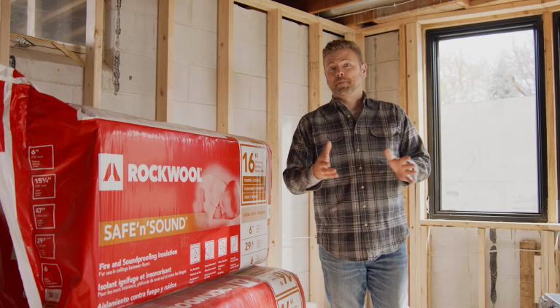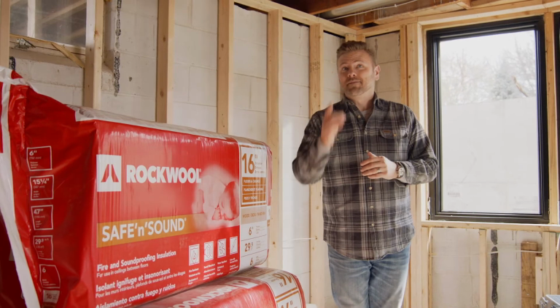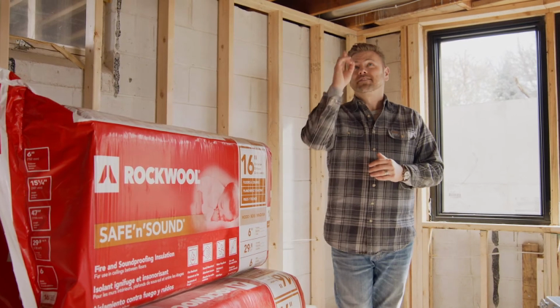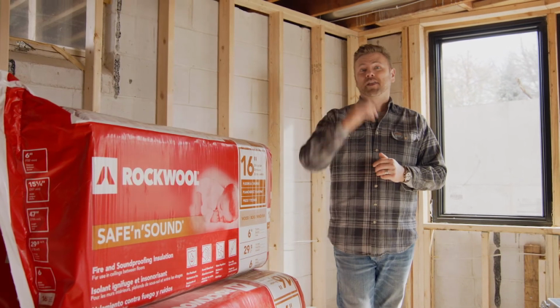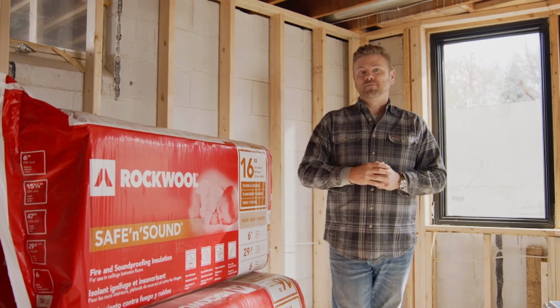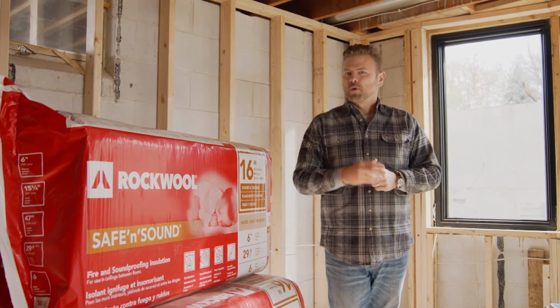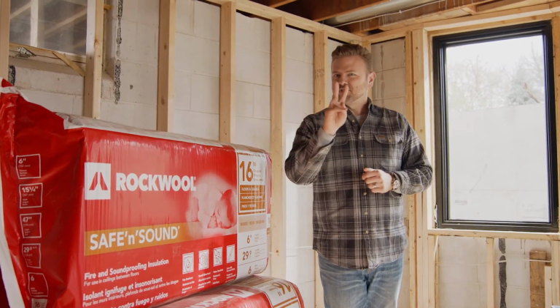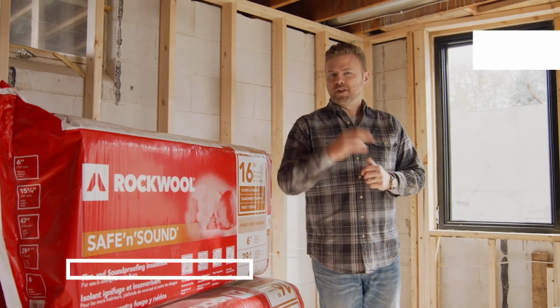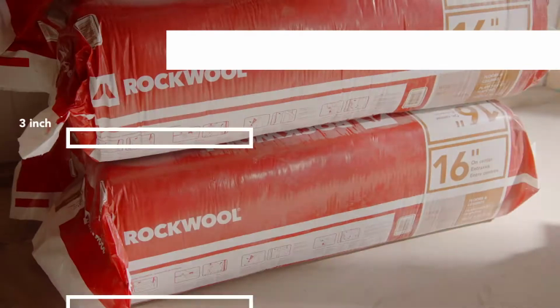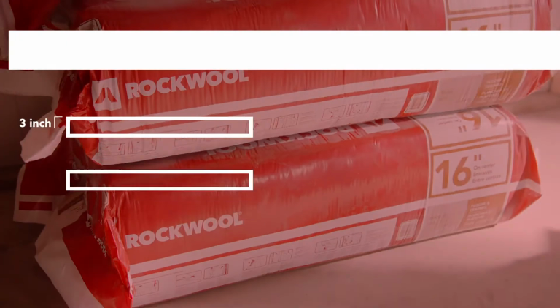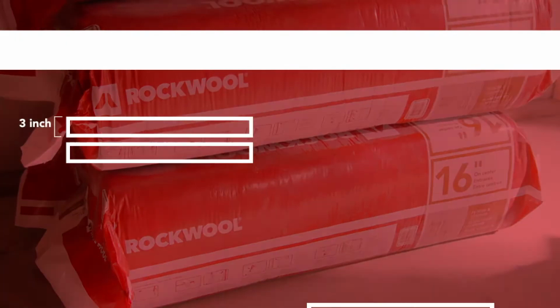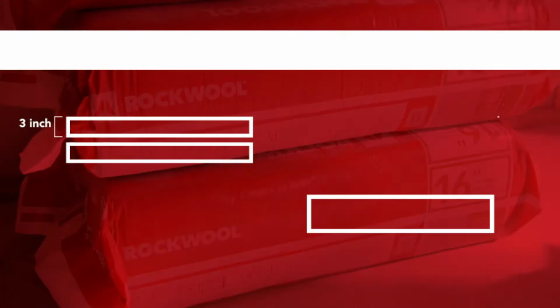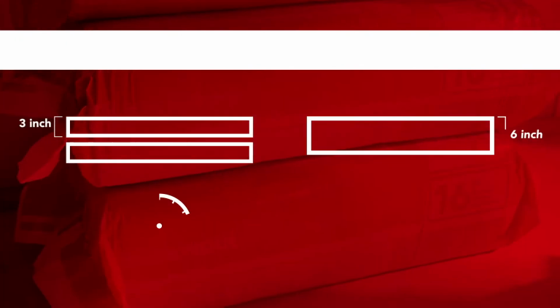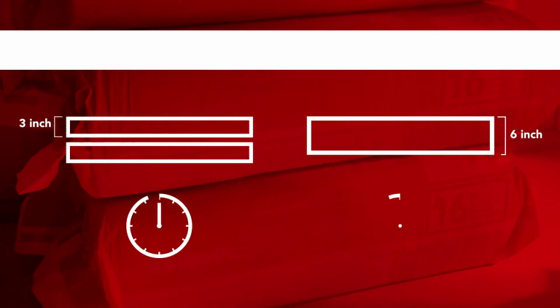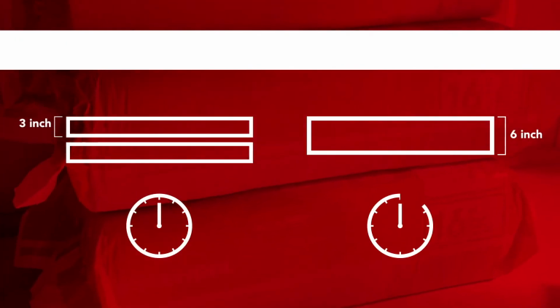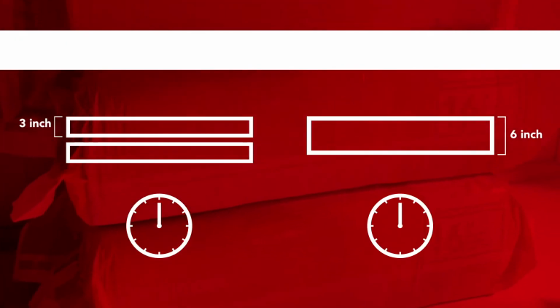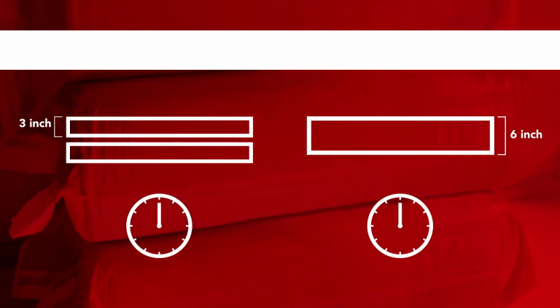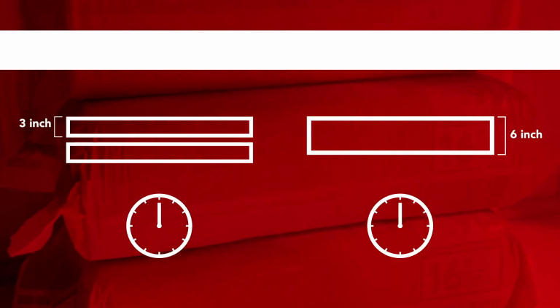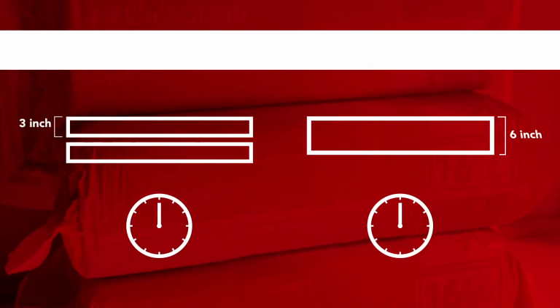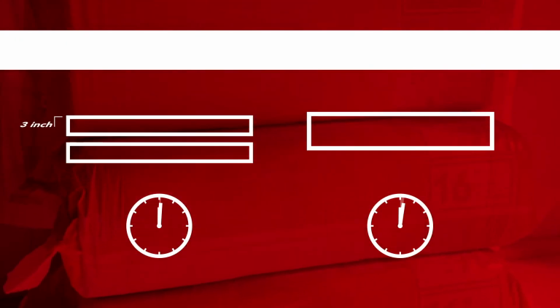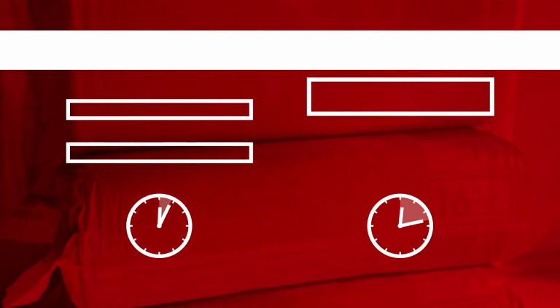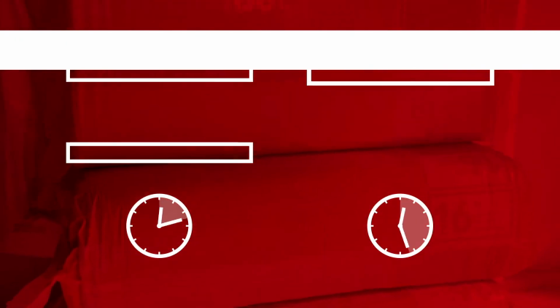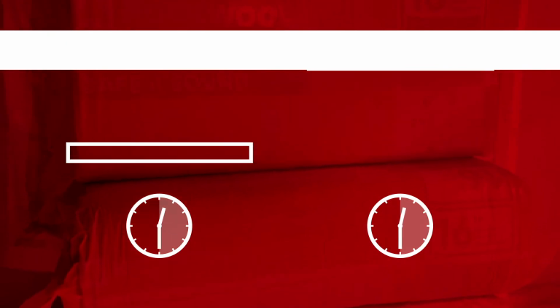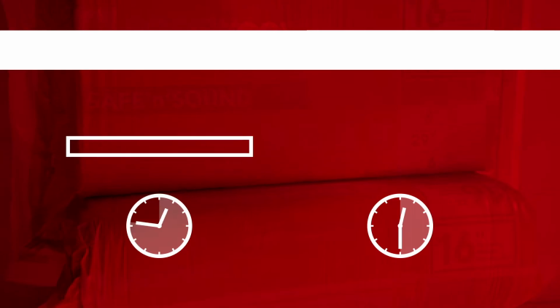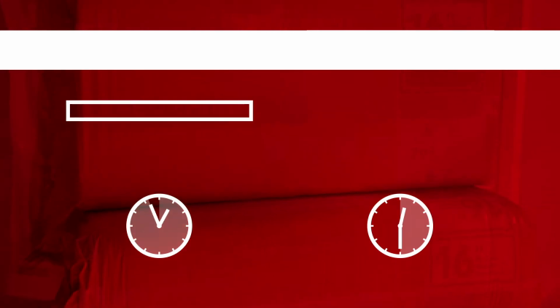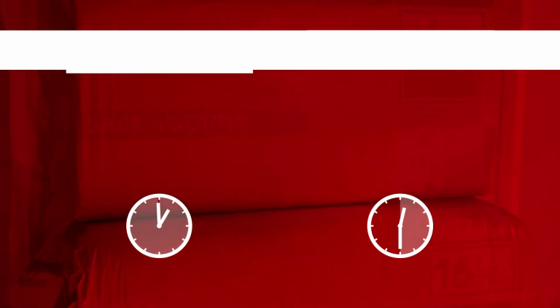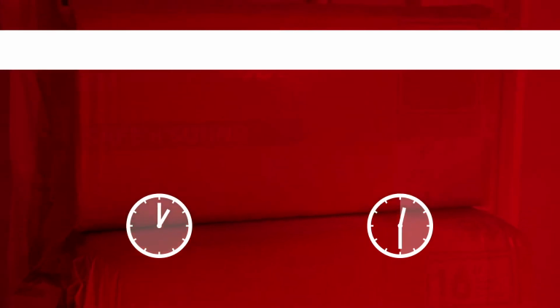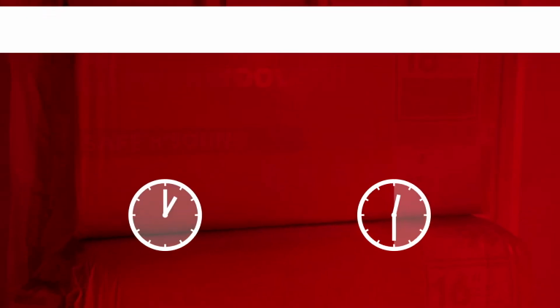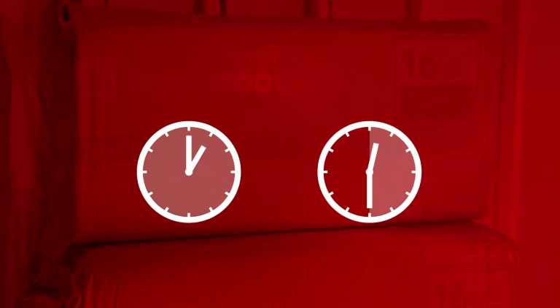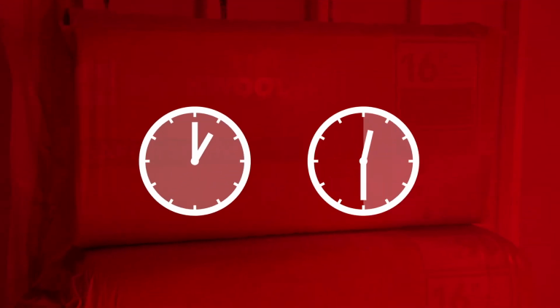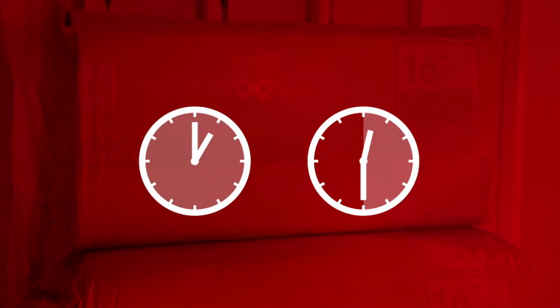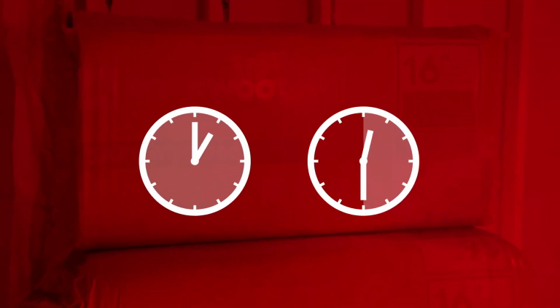Typically this application would require two layers of three-inch sound insulation, but this six-inch Safe and Sound product effectively cuts that time and product need in half while maximizing the desired effect.